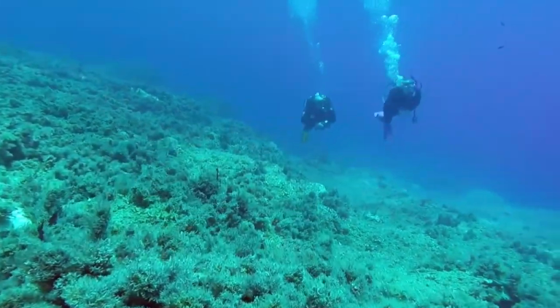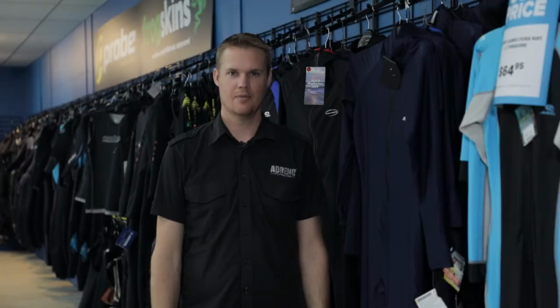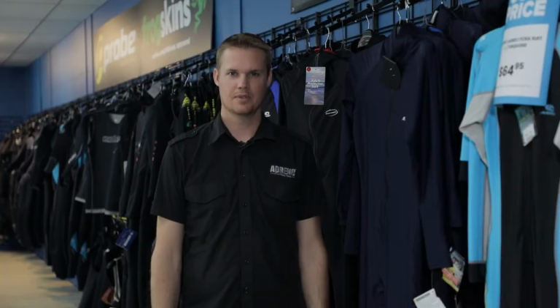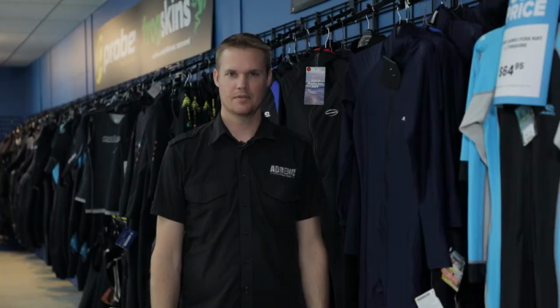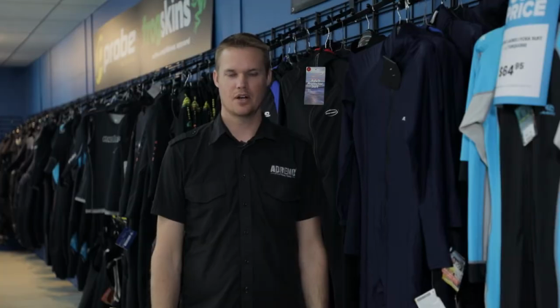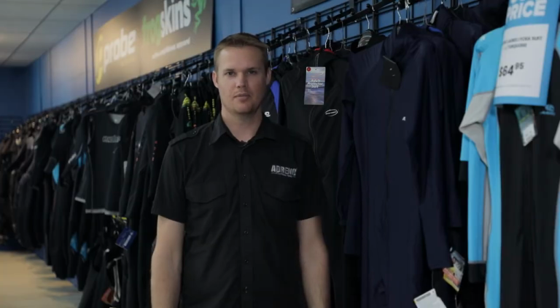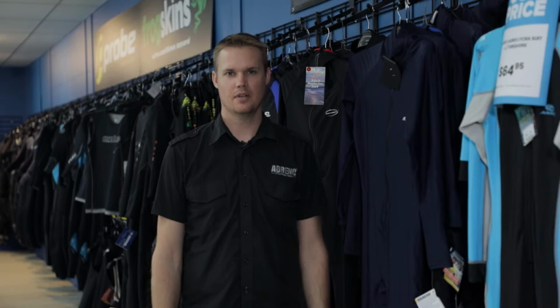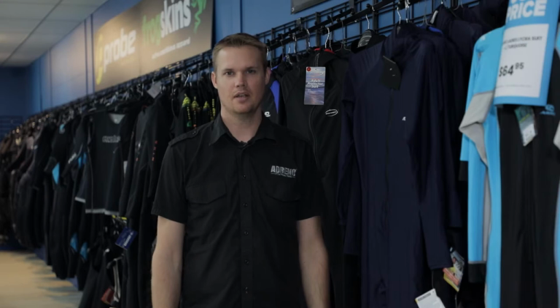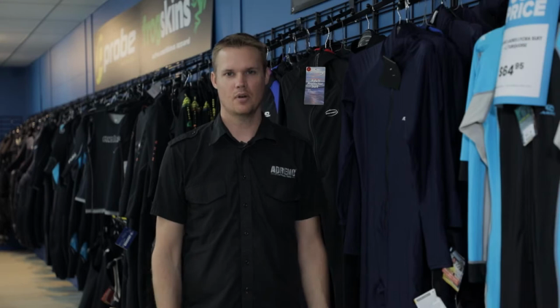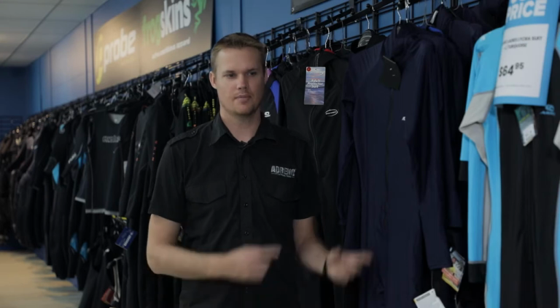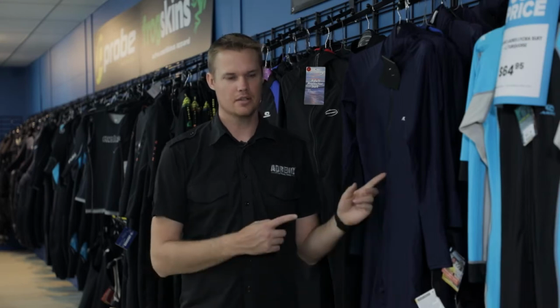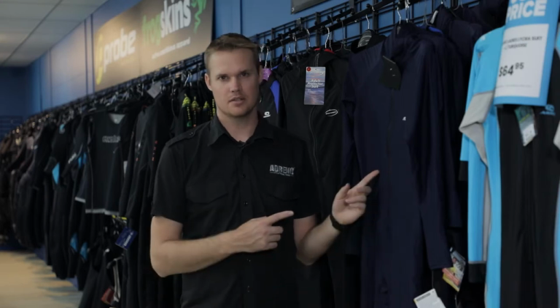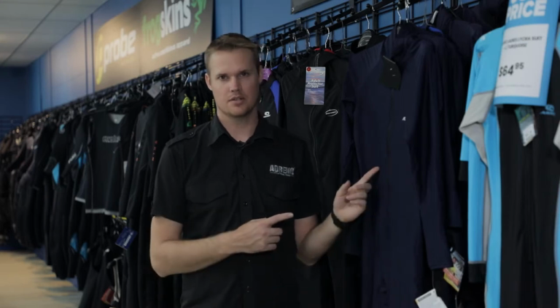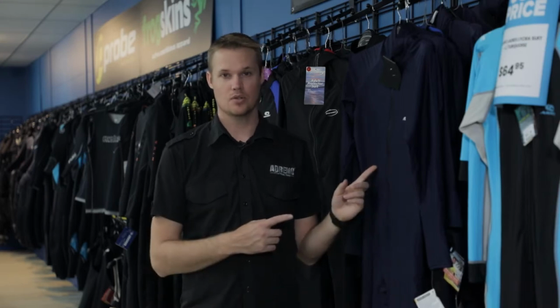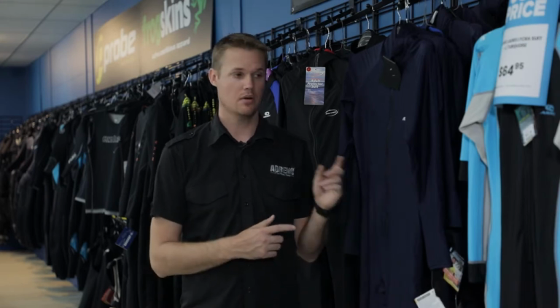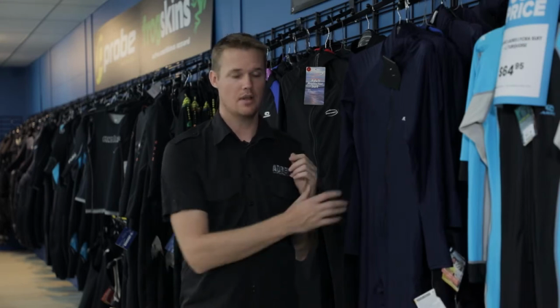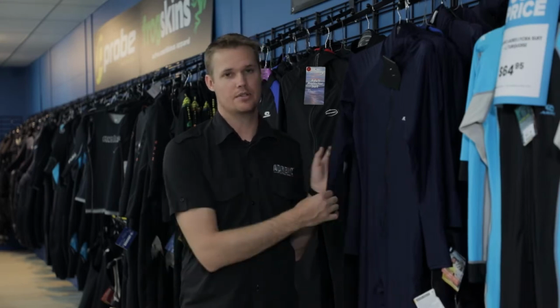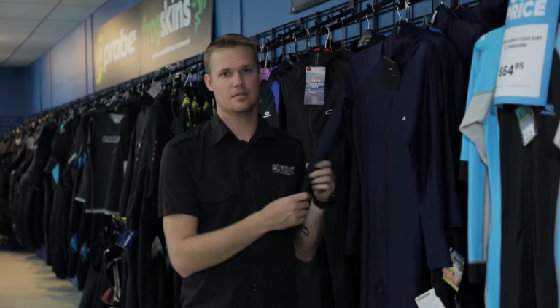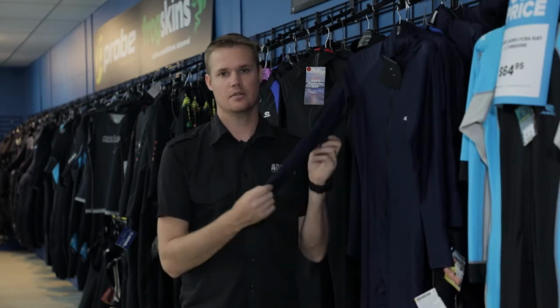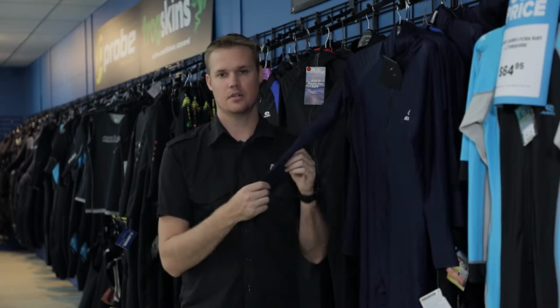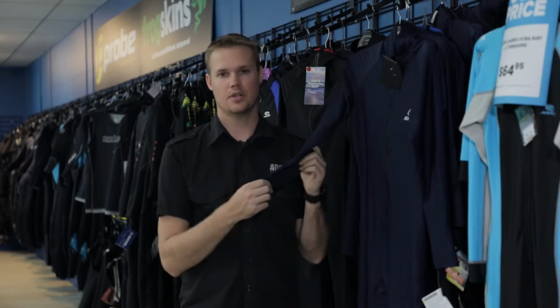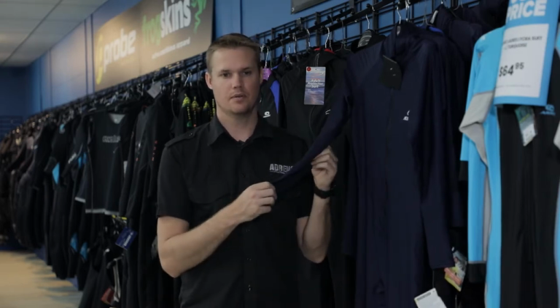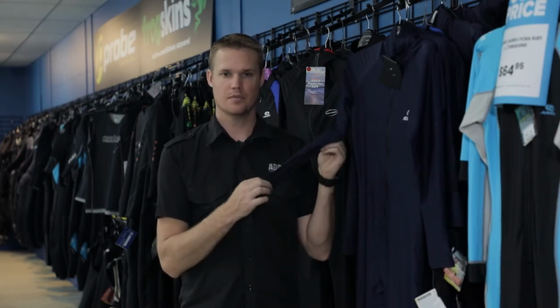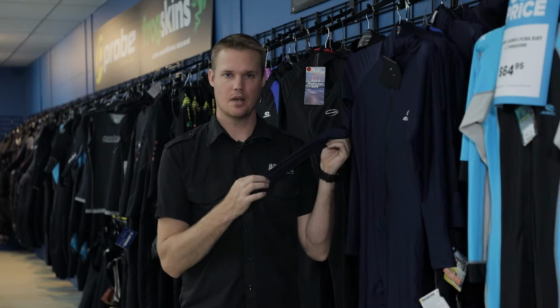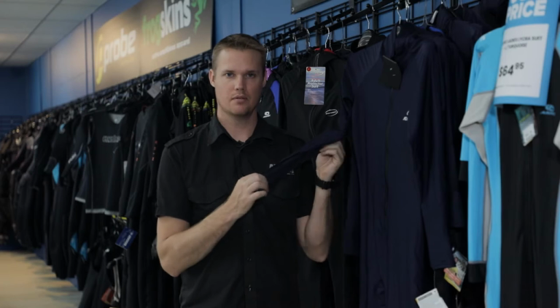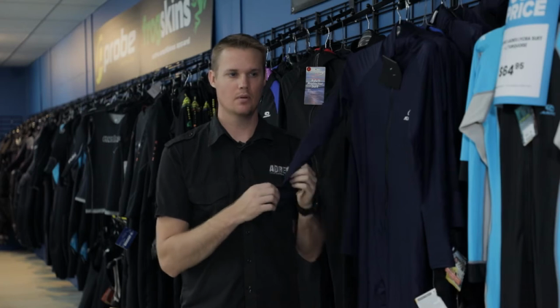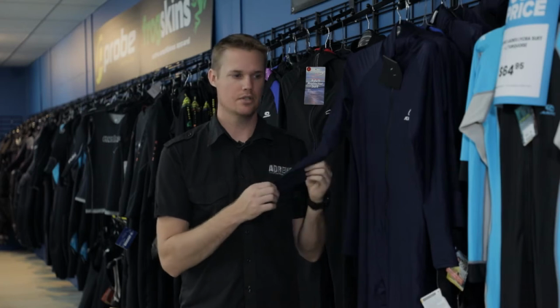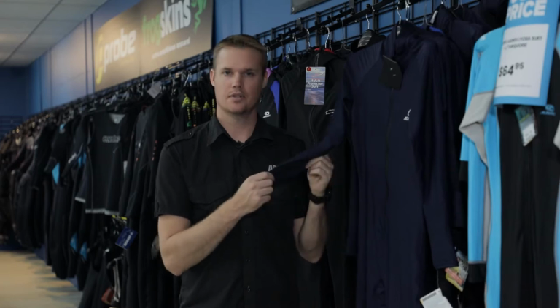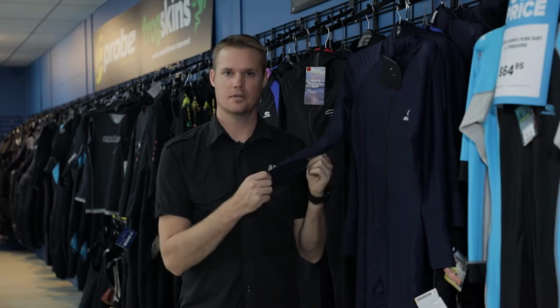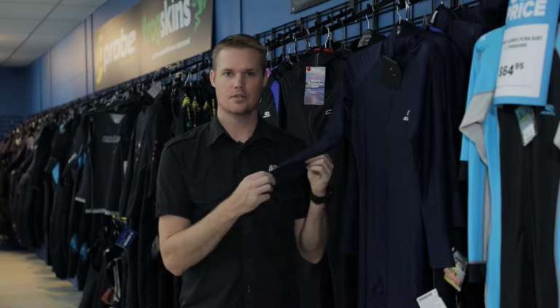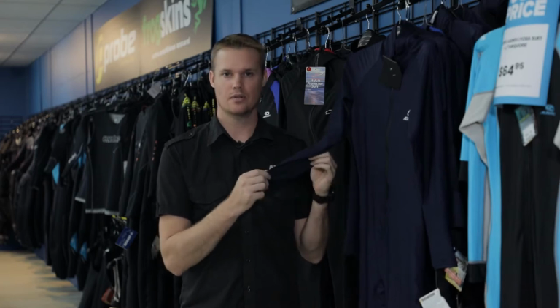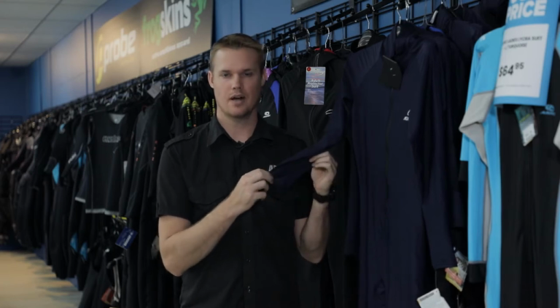Hi, my name is Luke from Adreno Melbourne and I want to talk about stinger suits or lycra suits. These are going to protect you from sun or jellyfish as you're snorkeling around.